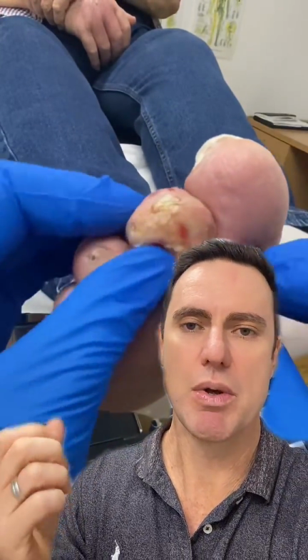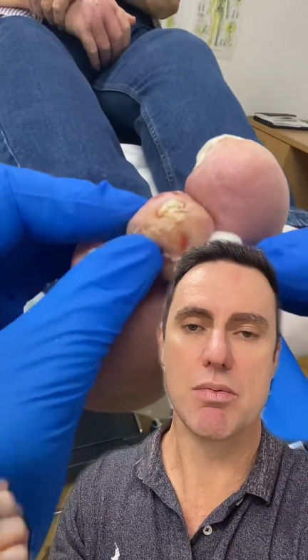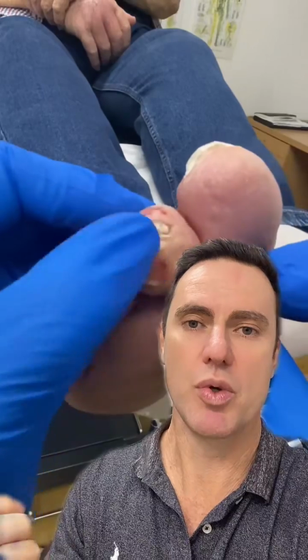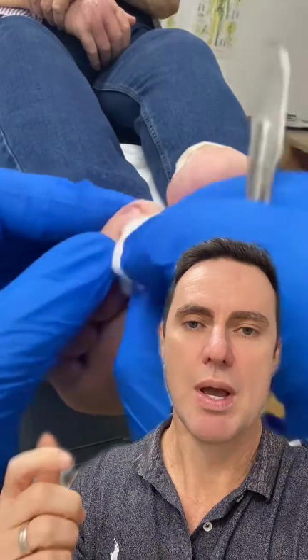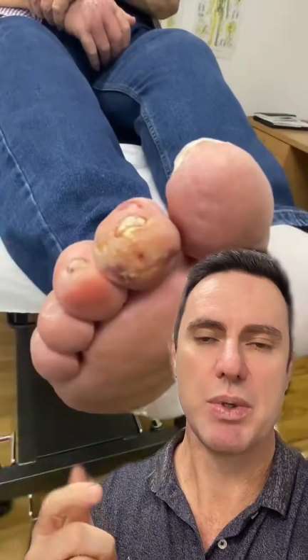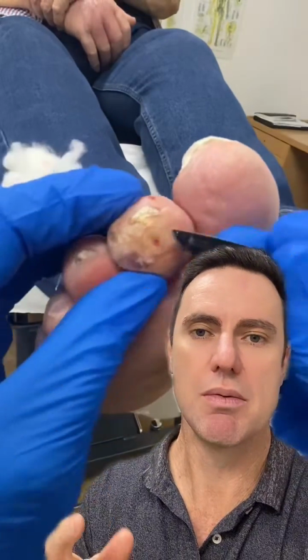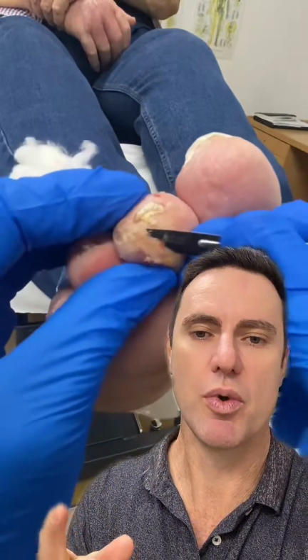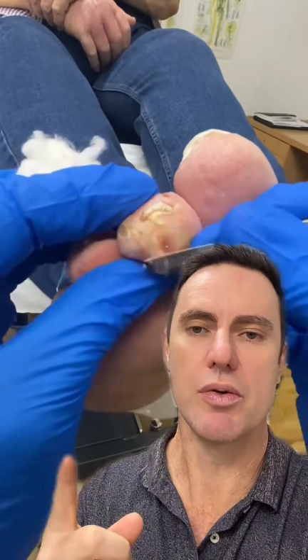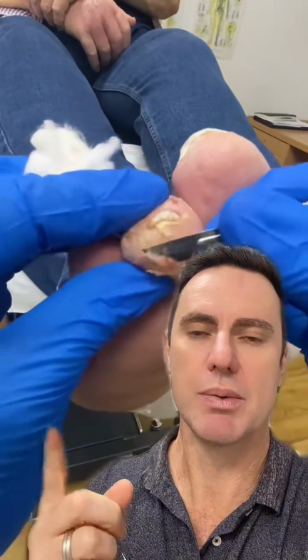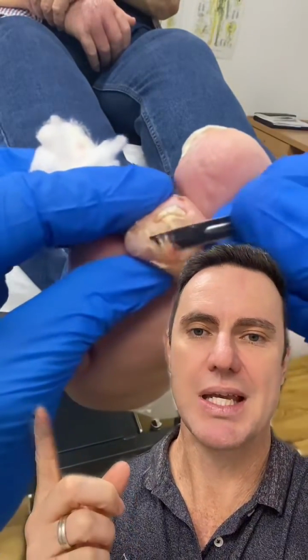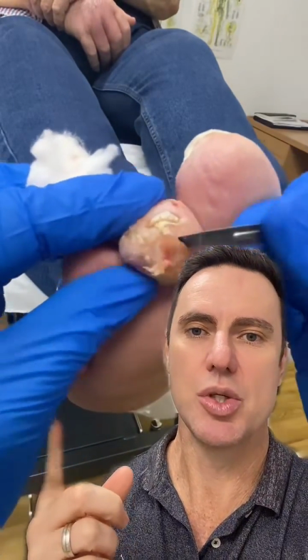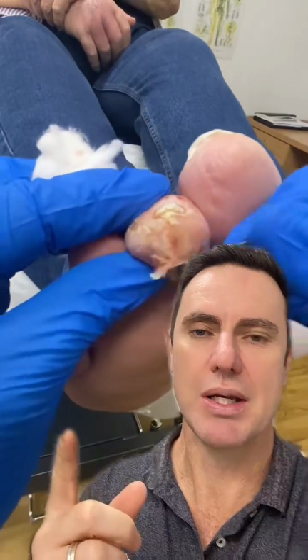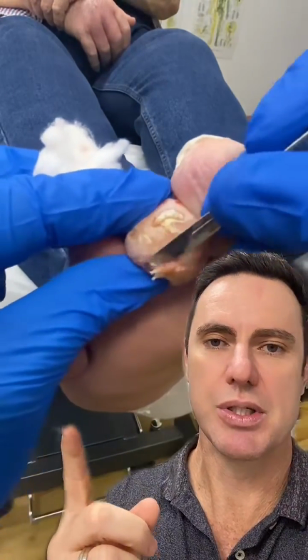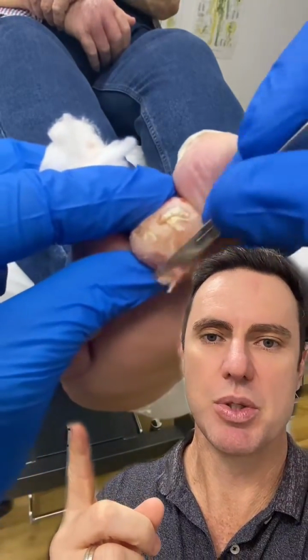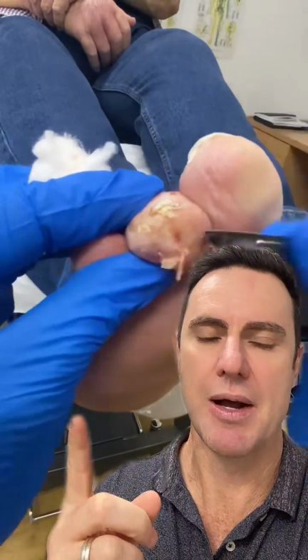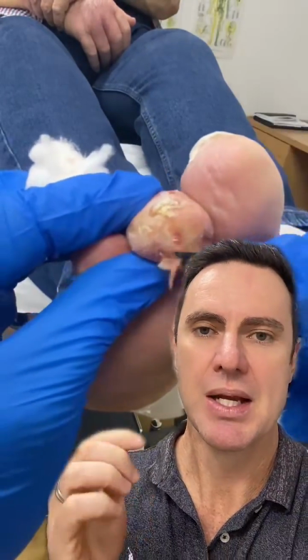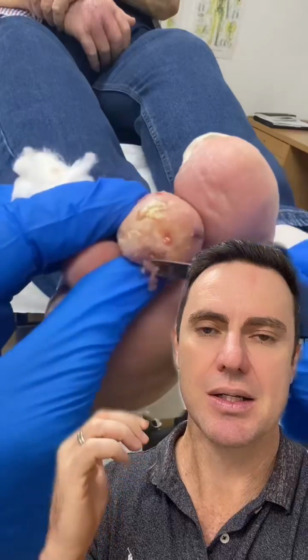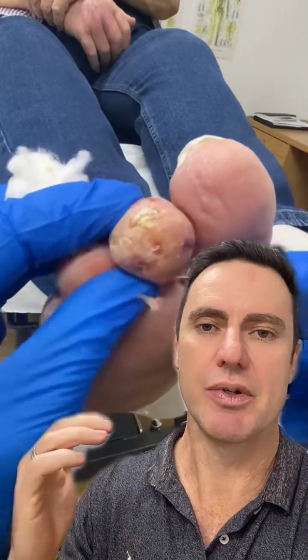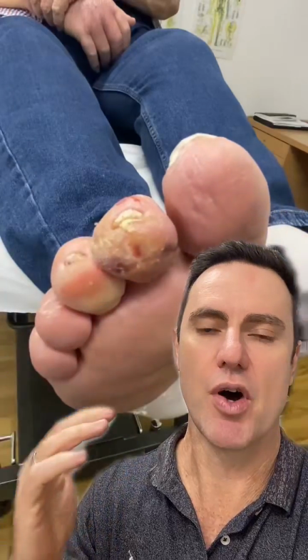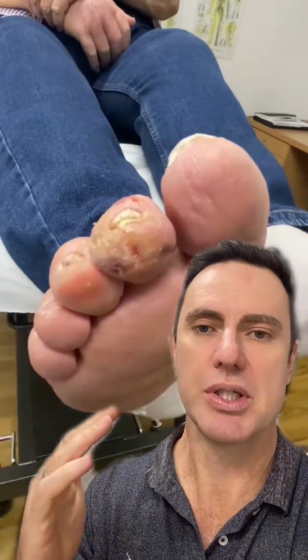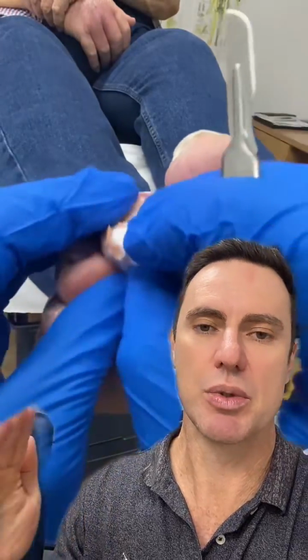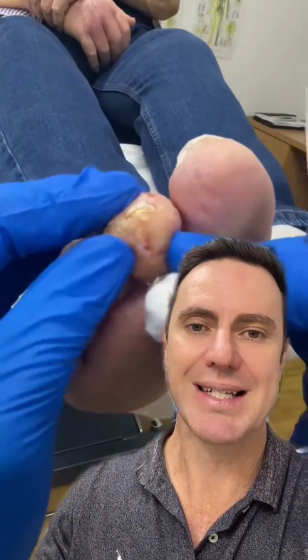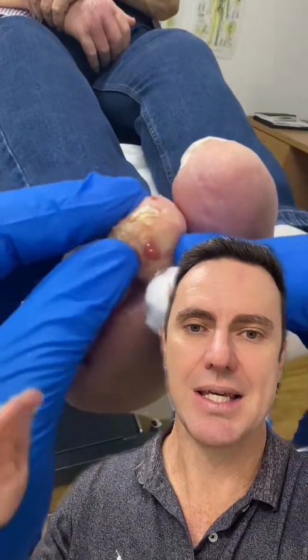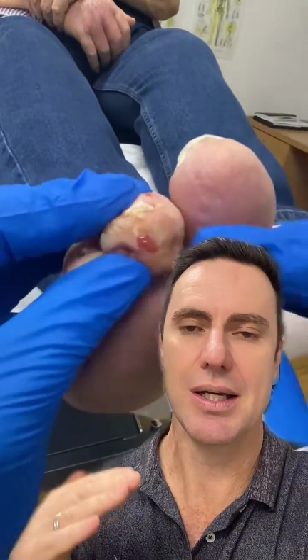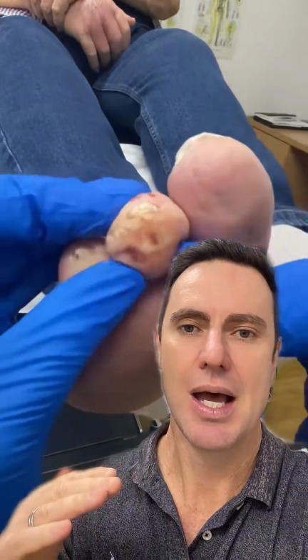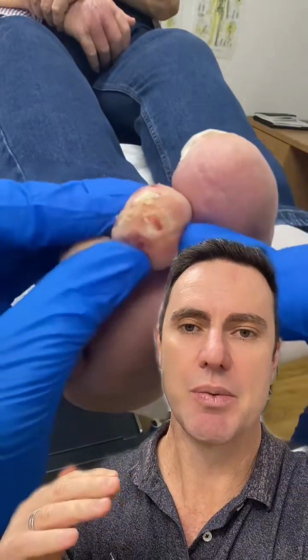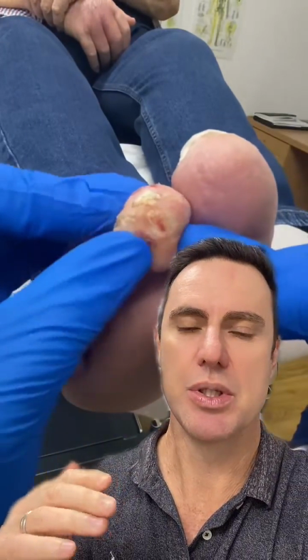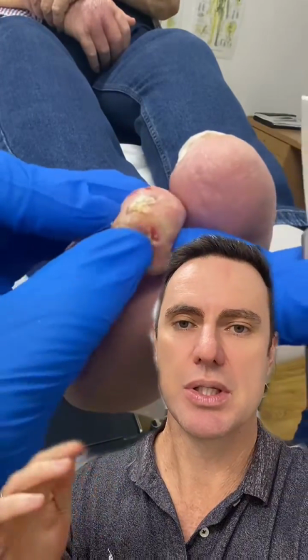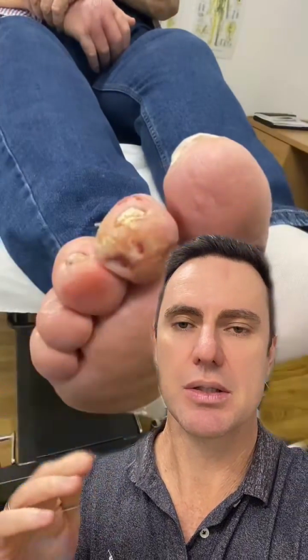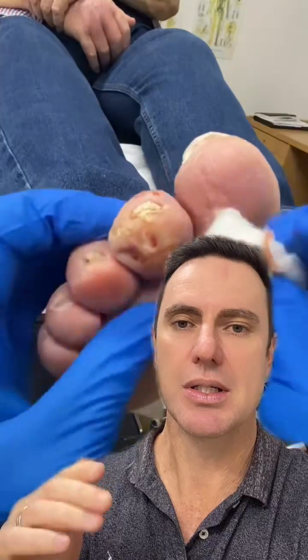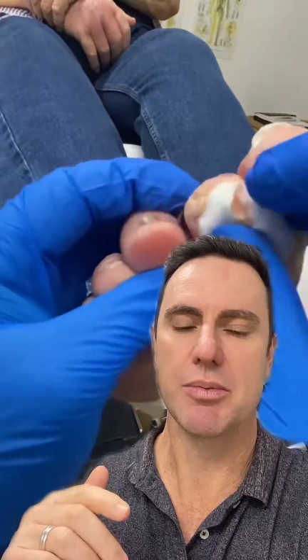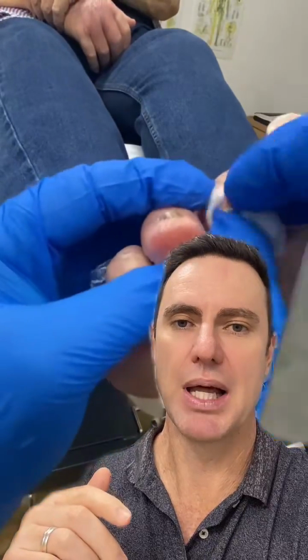So we need to remove the corn but then we need to remove all the non-viable or dead tissue around here, which you can see me doing now, down to the level of viable tissue so it will start to heal again. We do this usually down to just a little bit of blood.